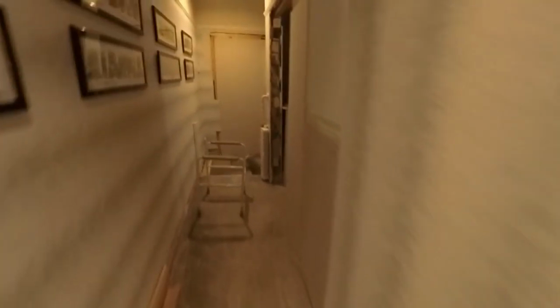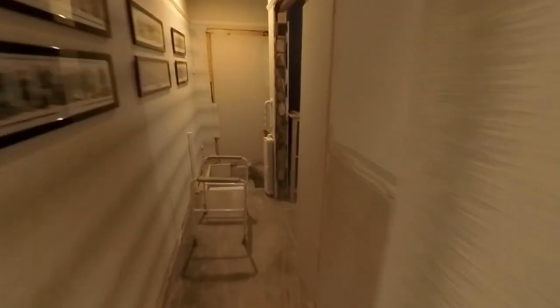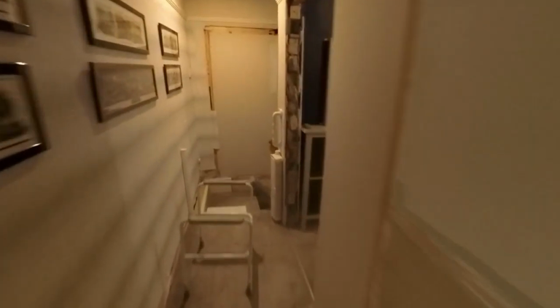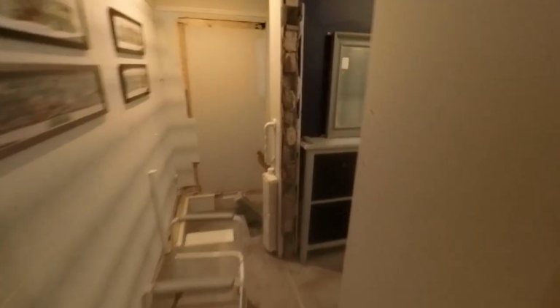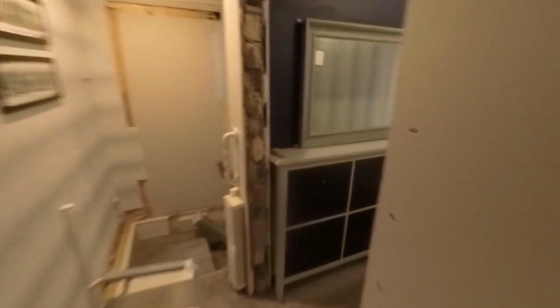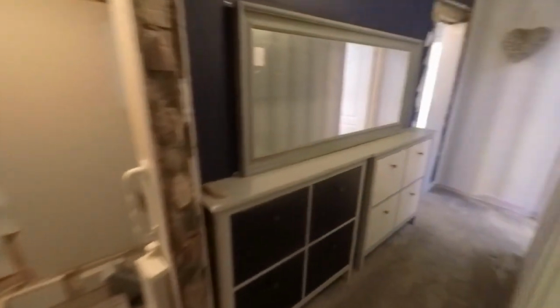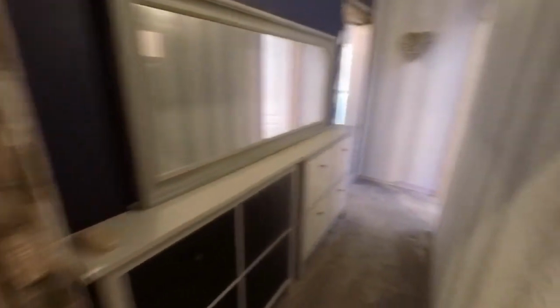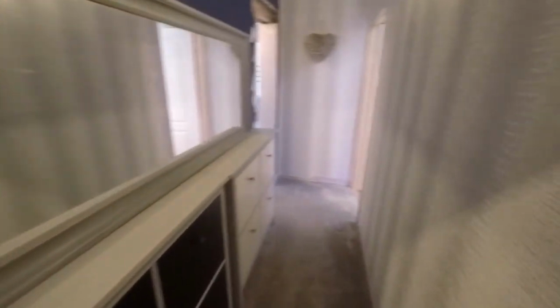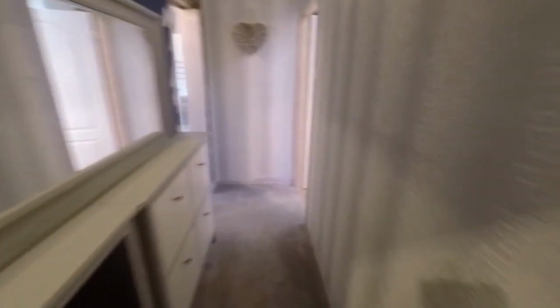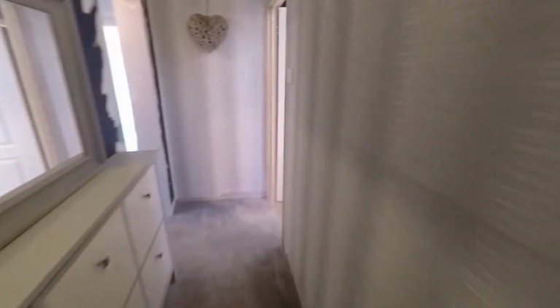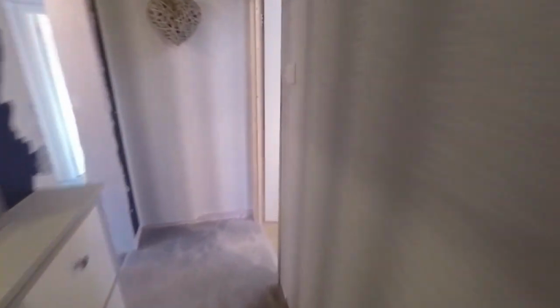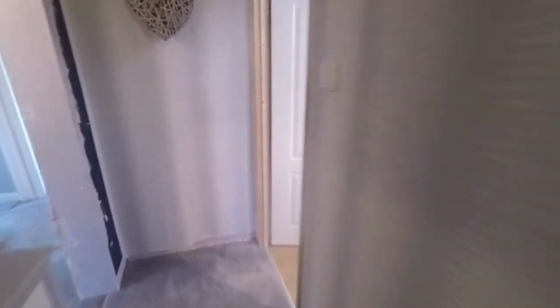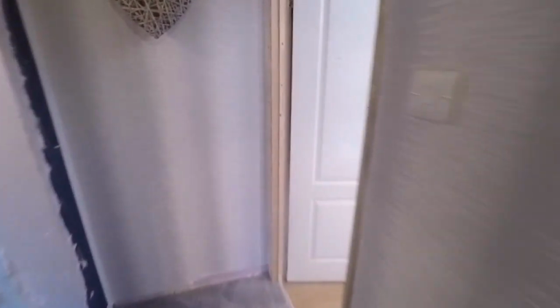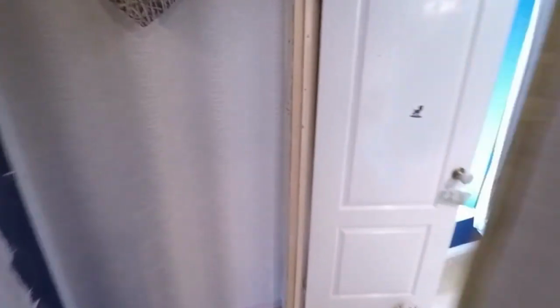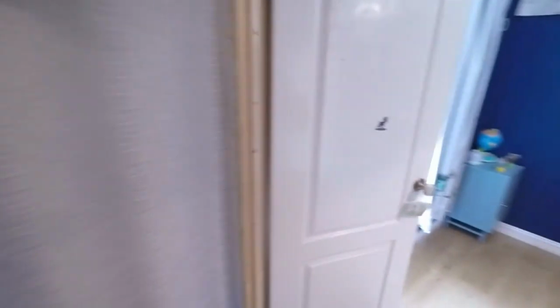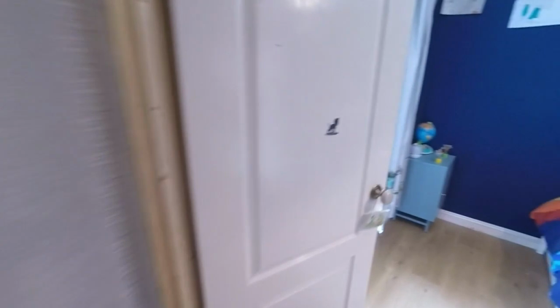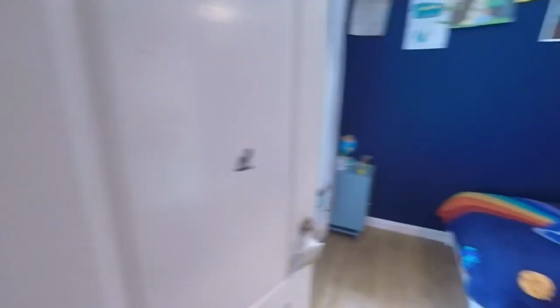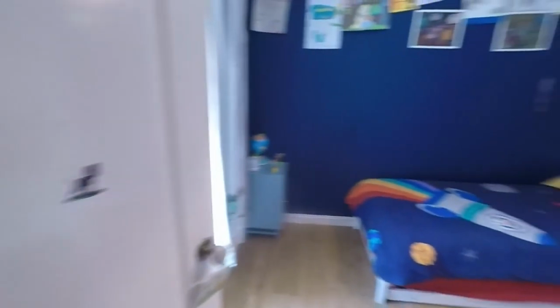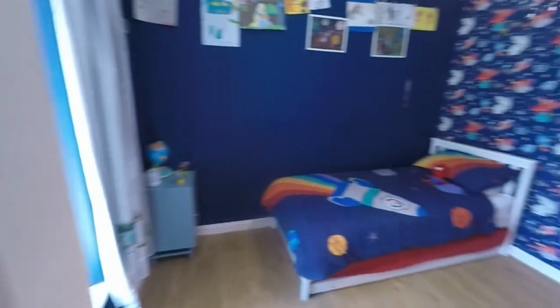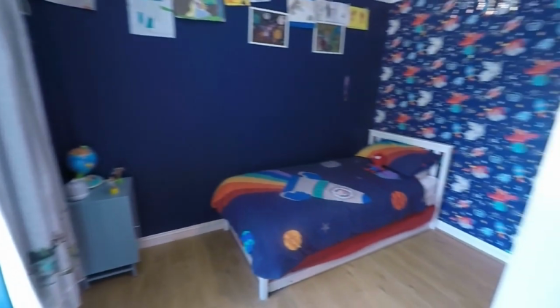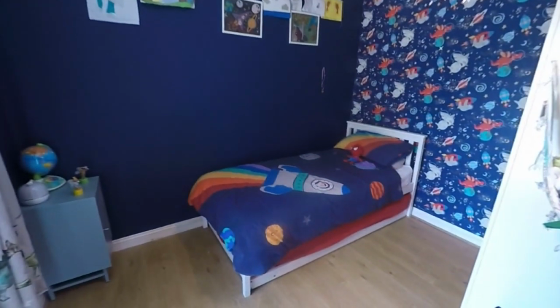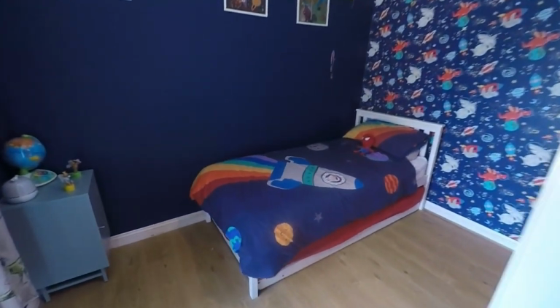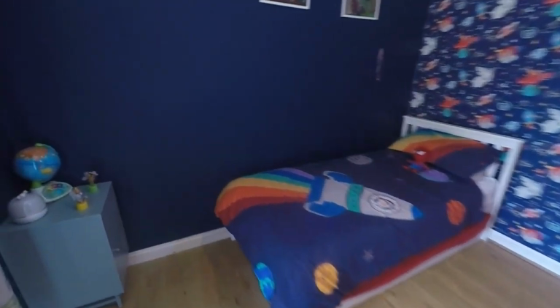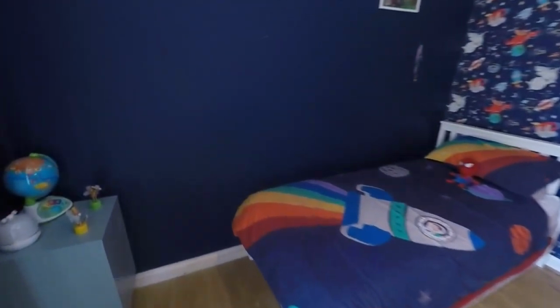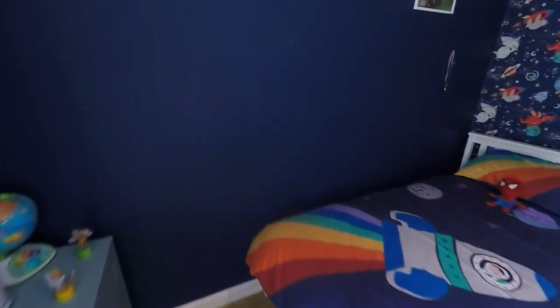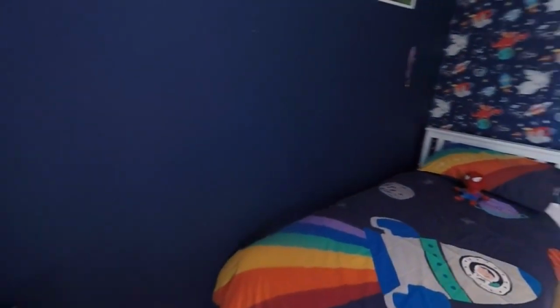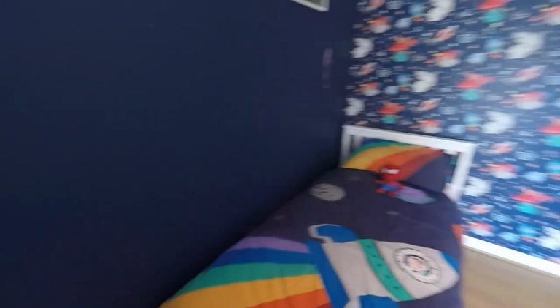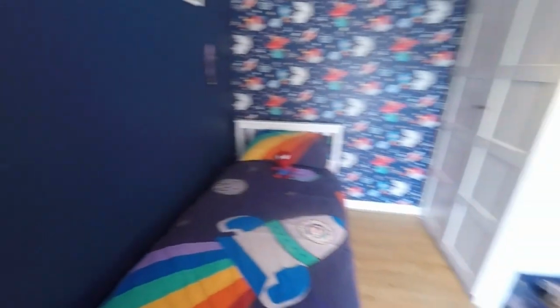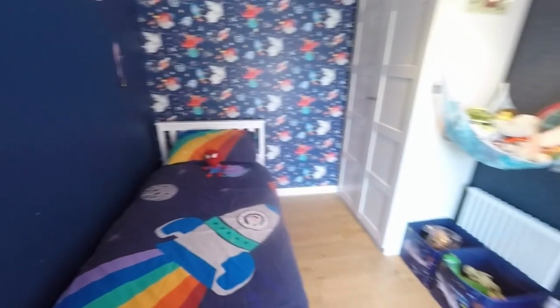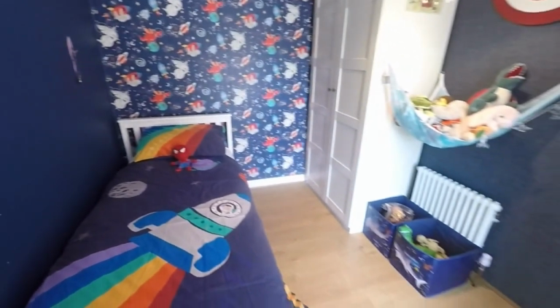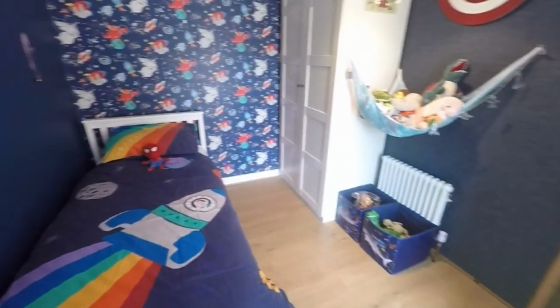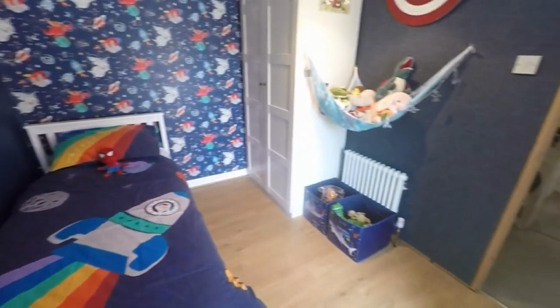Coming back through here we have another bedroom. This one is another double — currently set up with a single bed but you can fit a double in here.